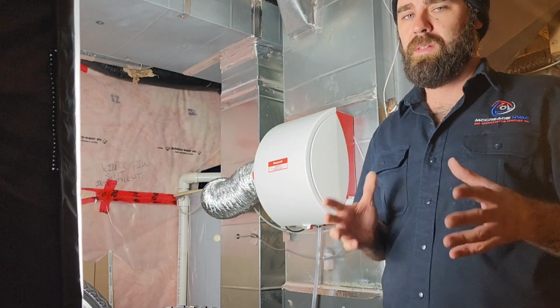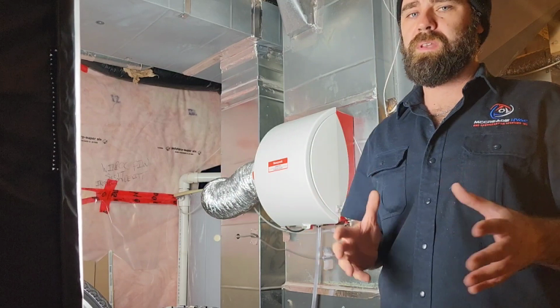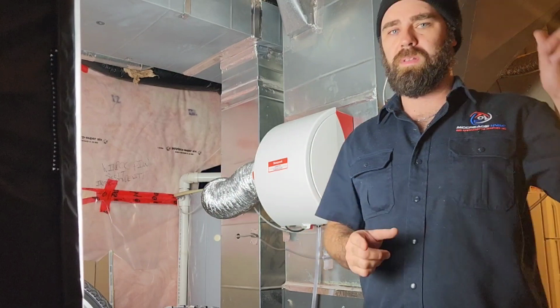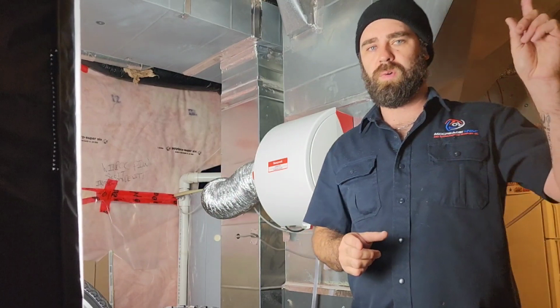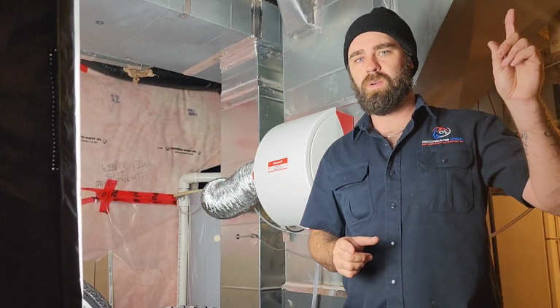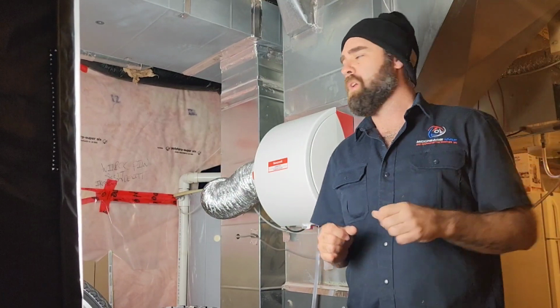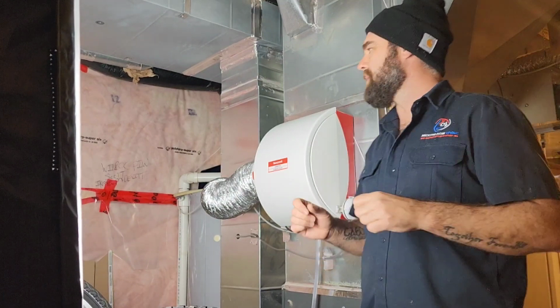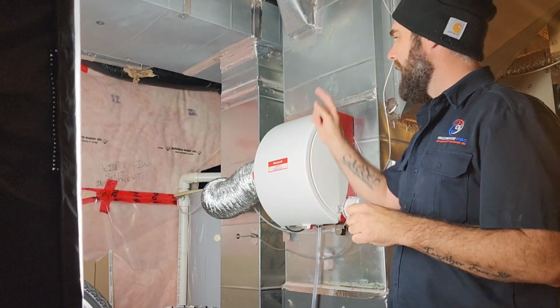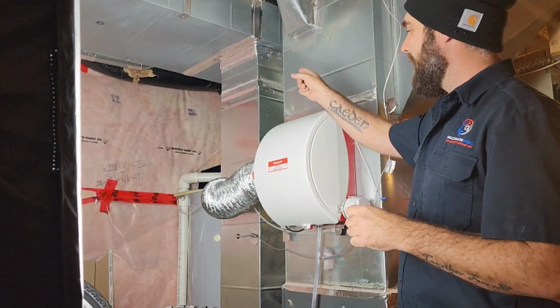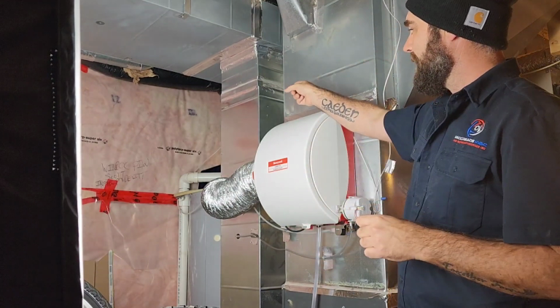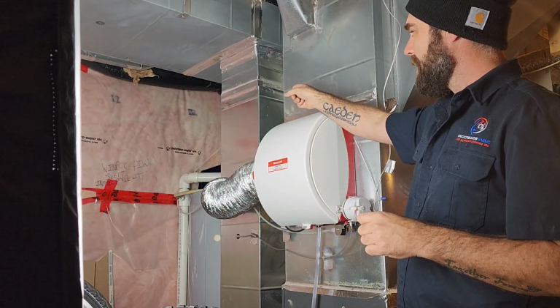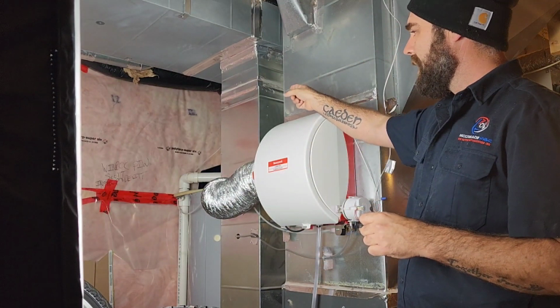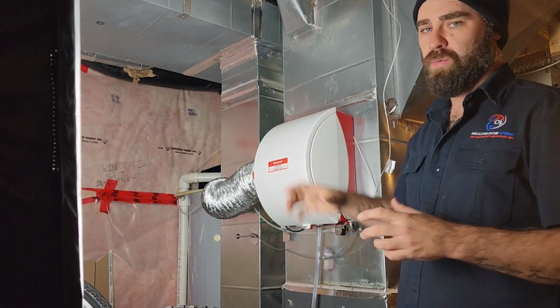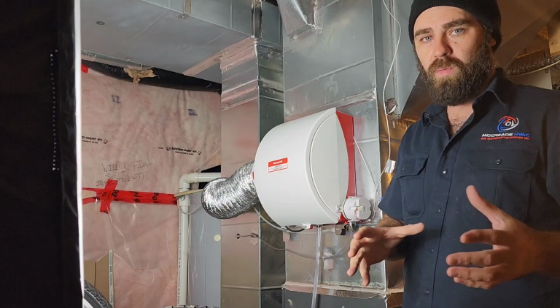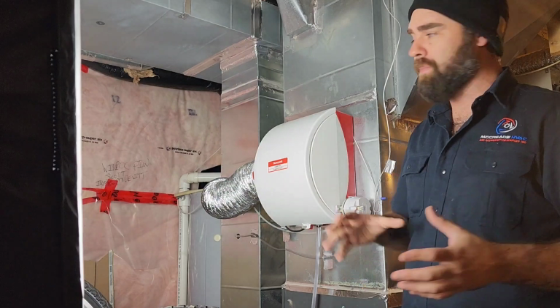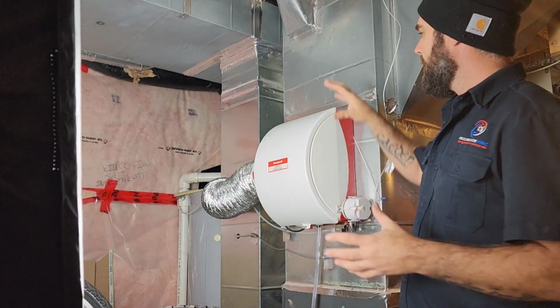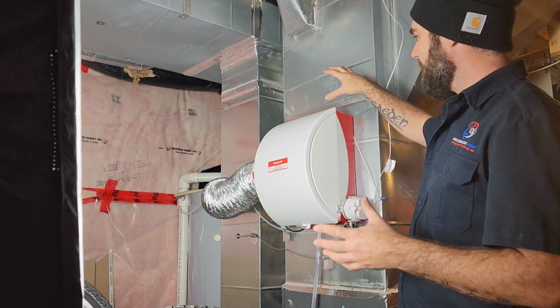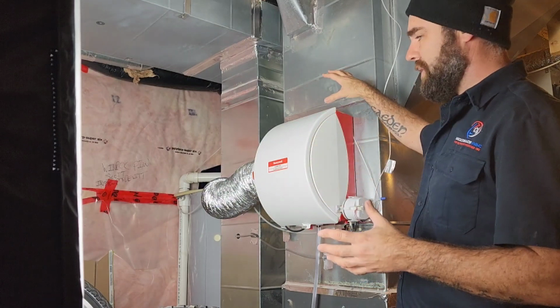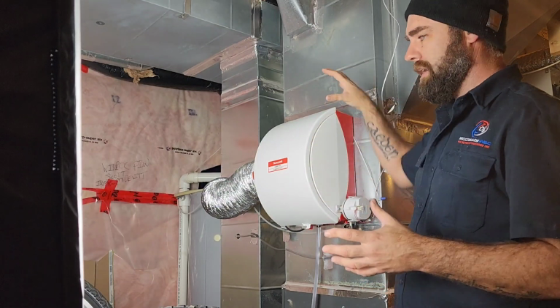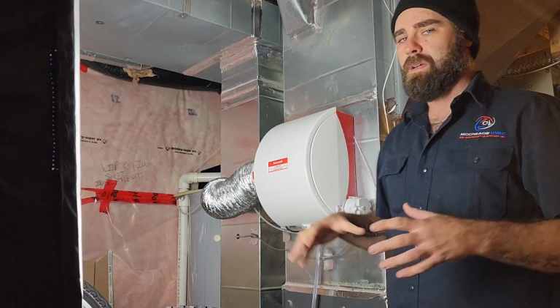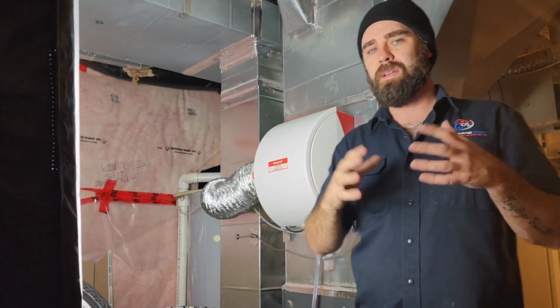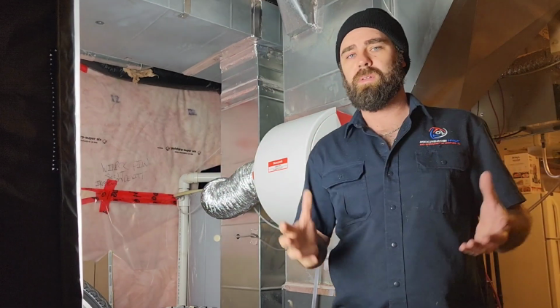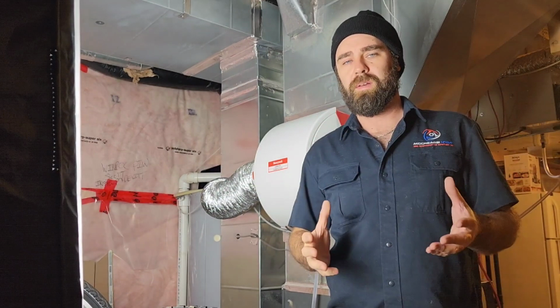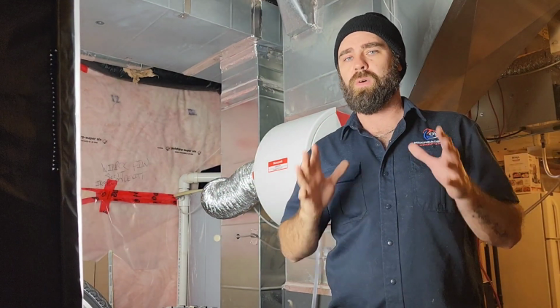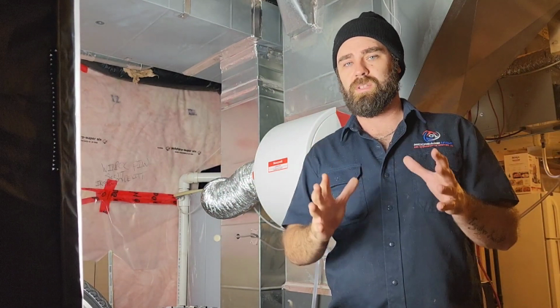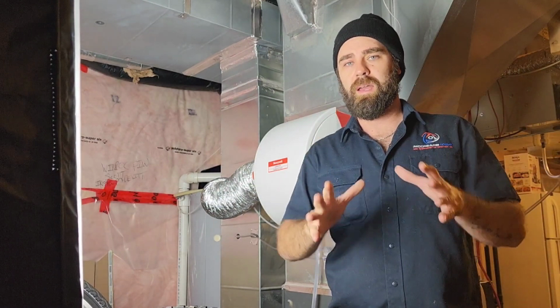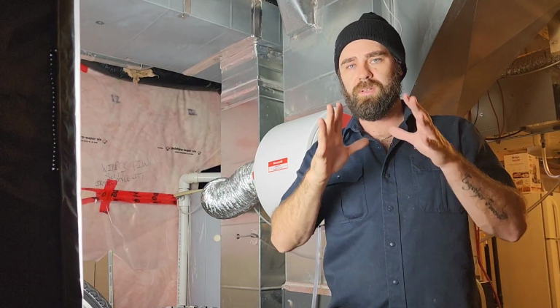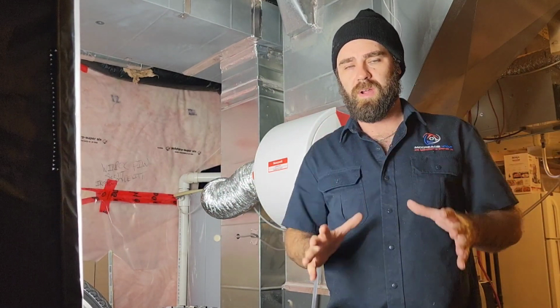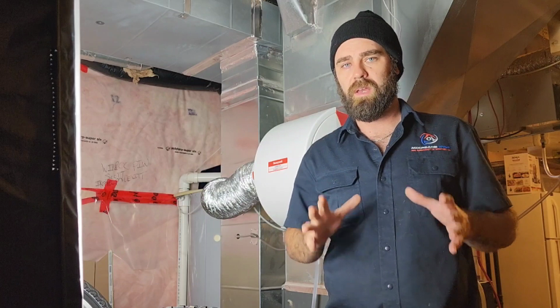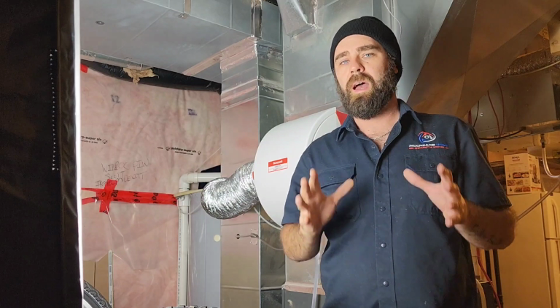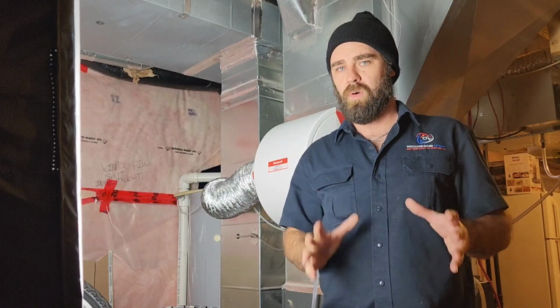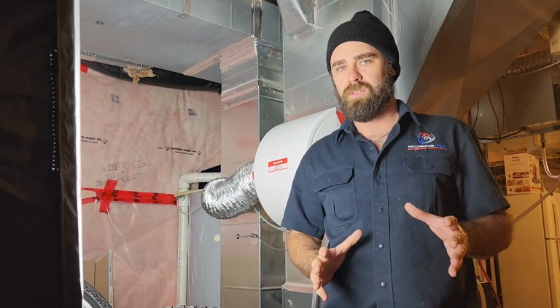On the last video — the link is right here — we installed the Apco X in the return with a remote bulb in the supply. Today is totally different. It's going in the supply pointing directly at the coil itself.